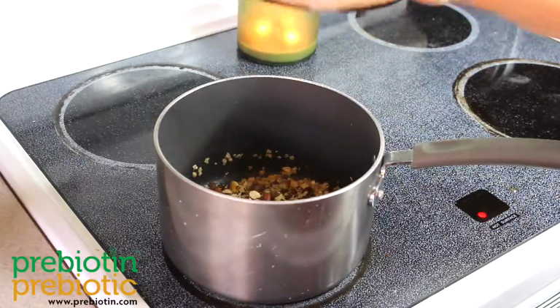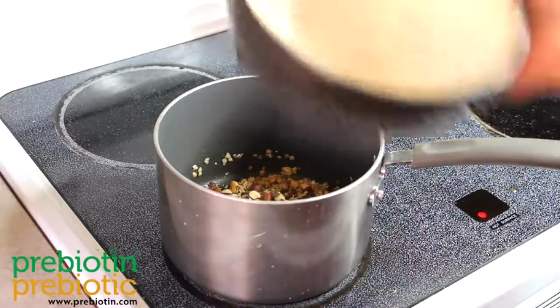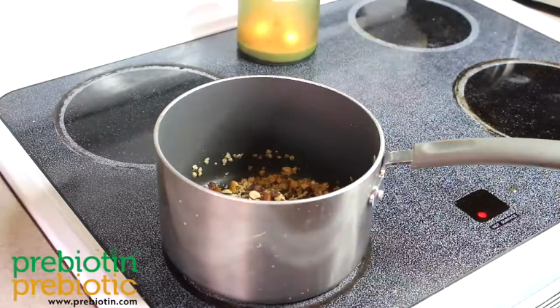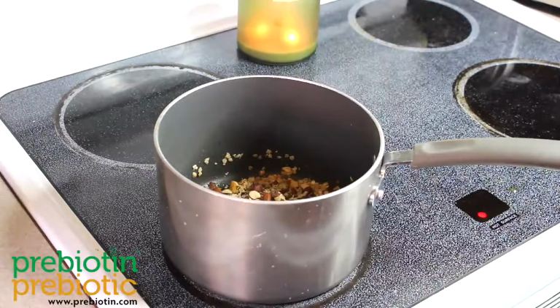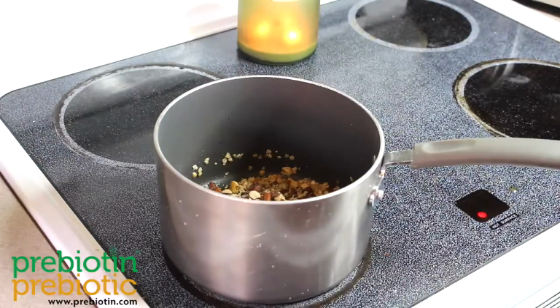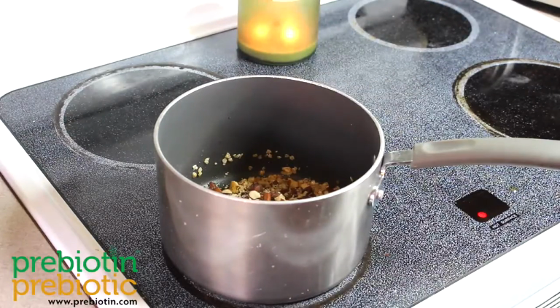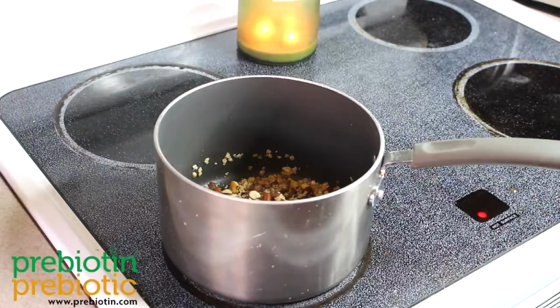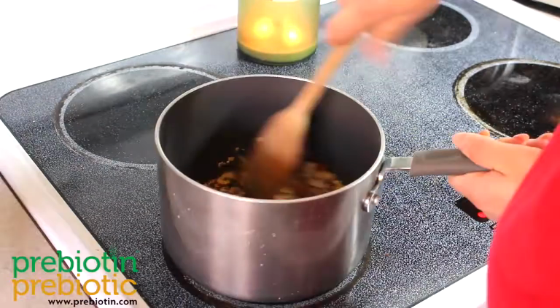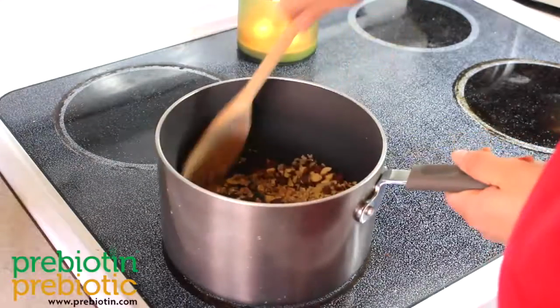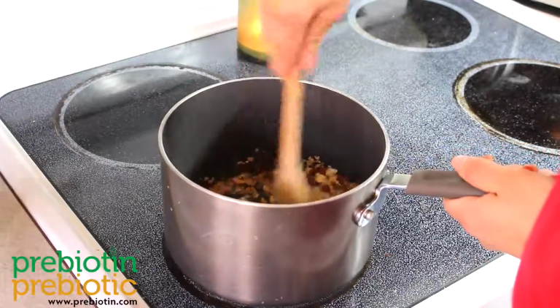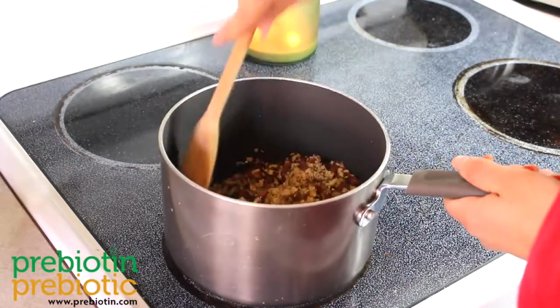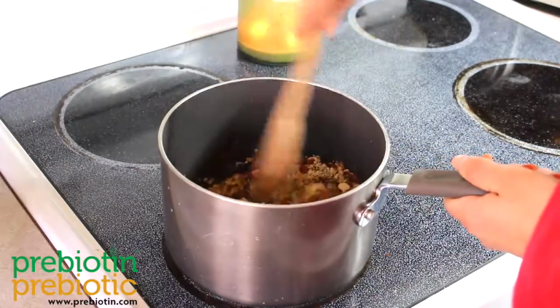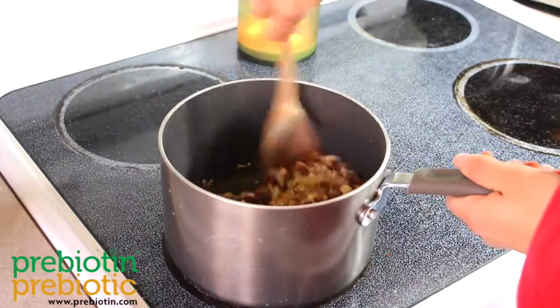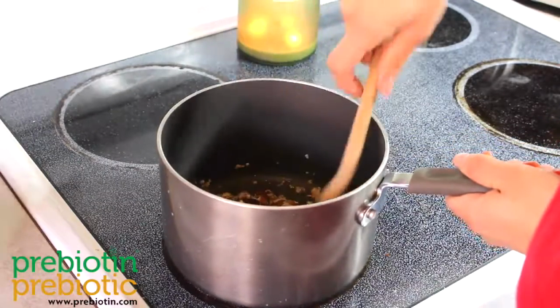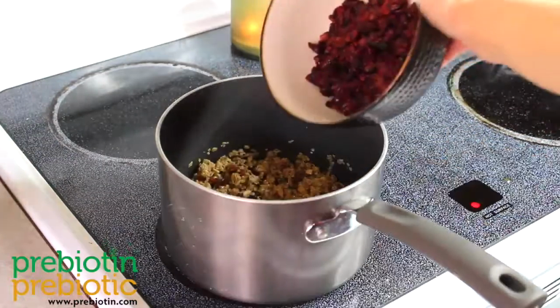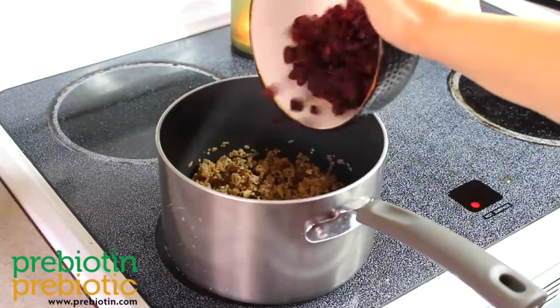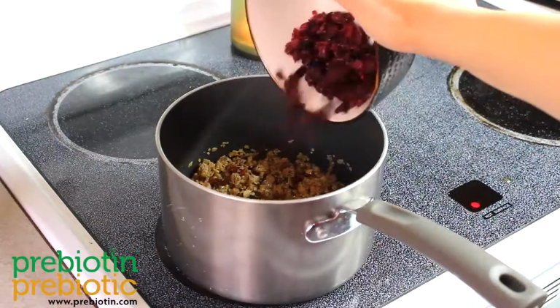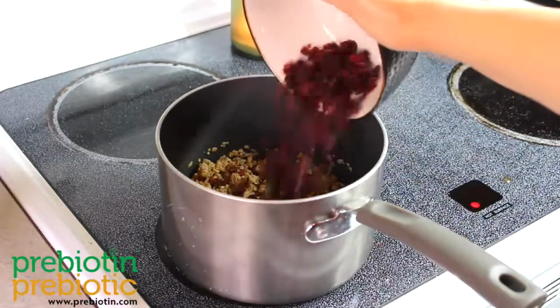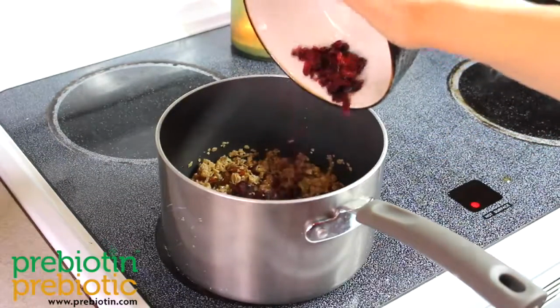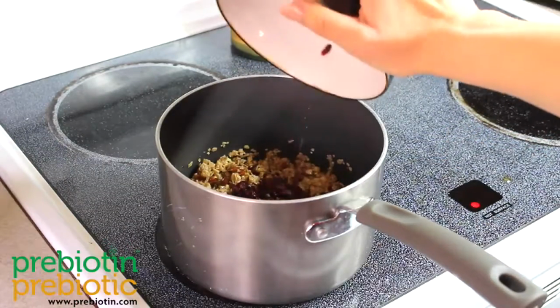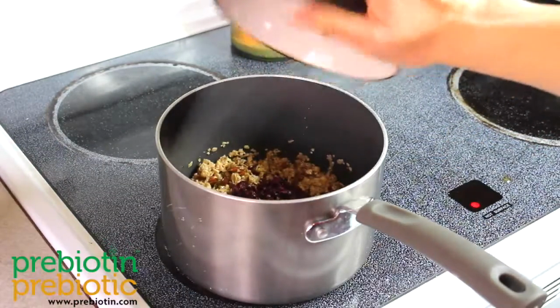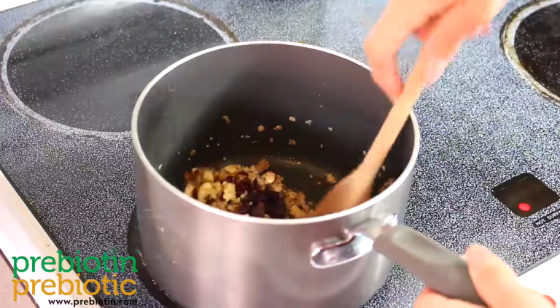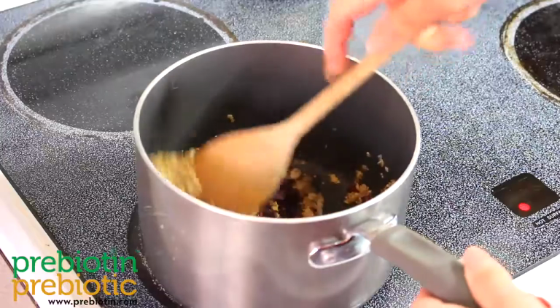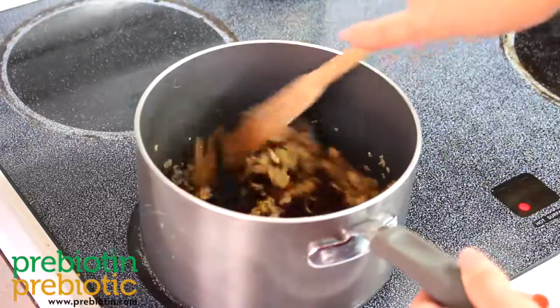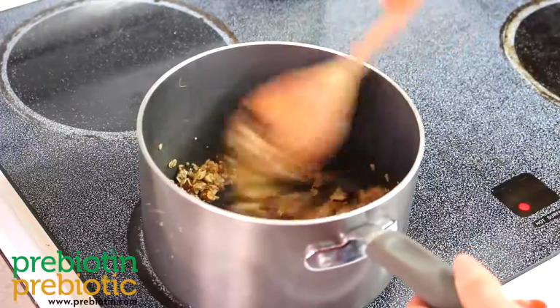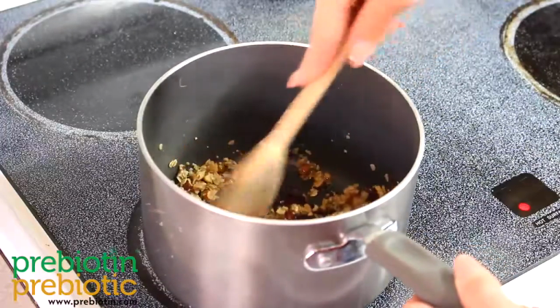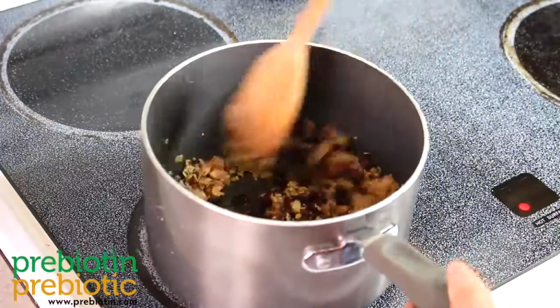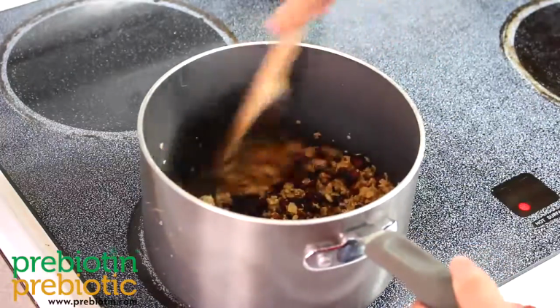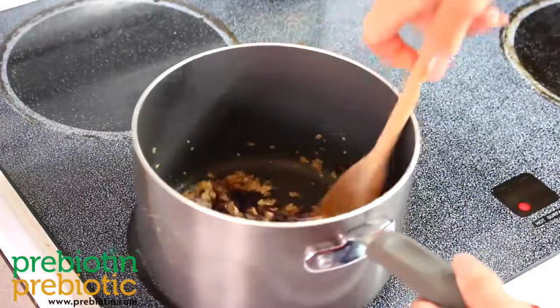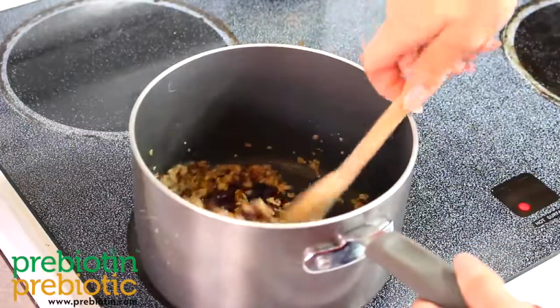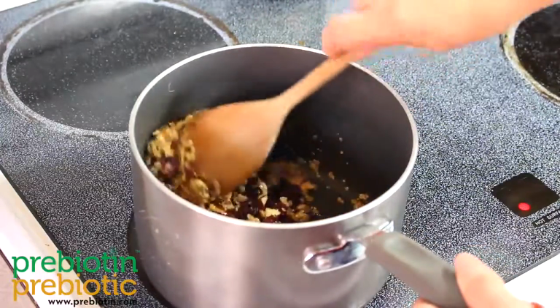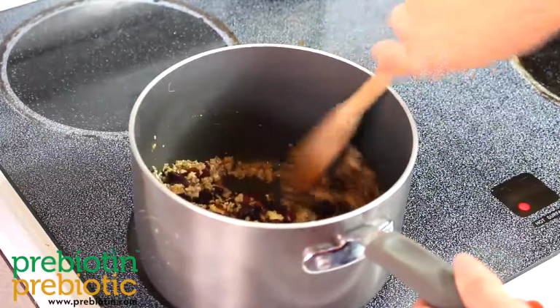I am using ¾ cup almonds and ¼ cup hemp hearts. Stir this mixture and fold in 1 cup of chopped dried fruit. Cook on low for a few minutes and continue to stir.